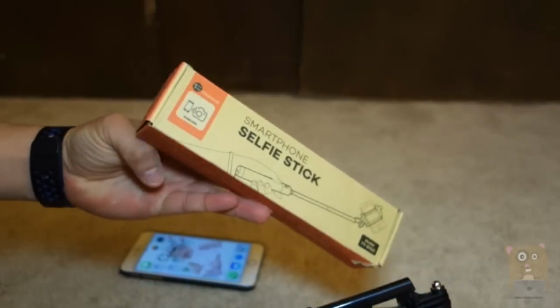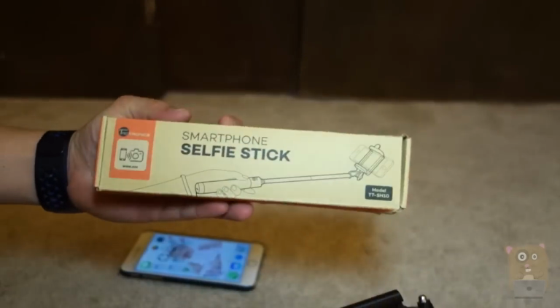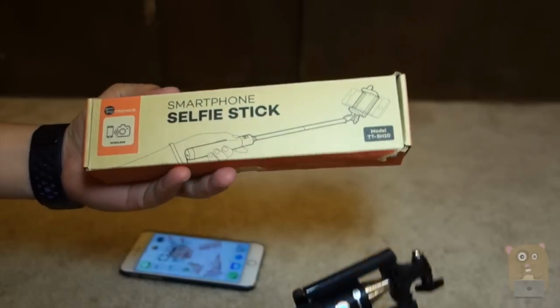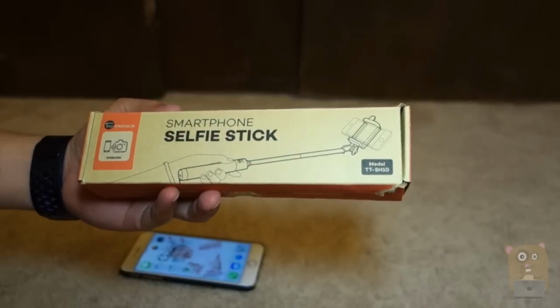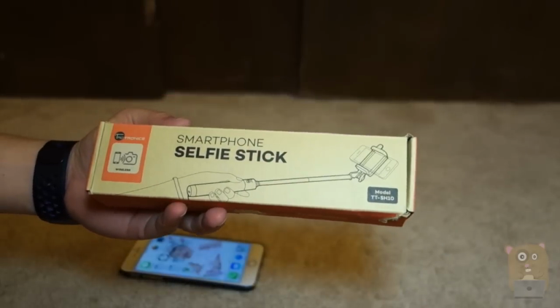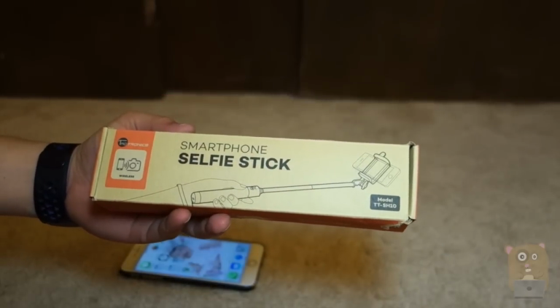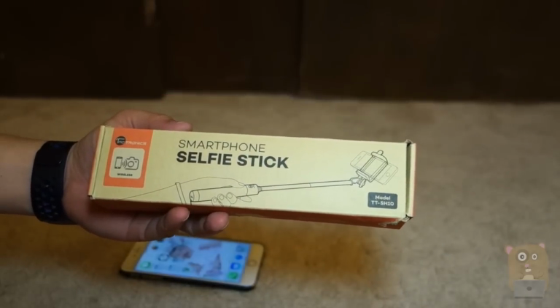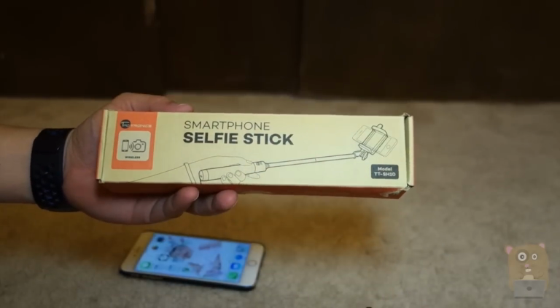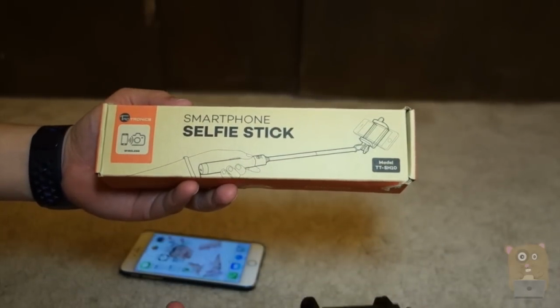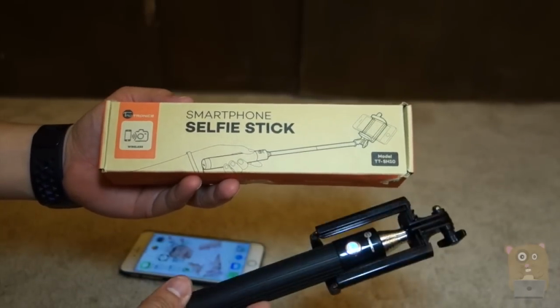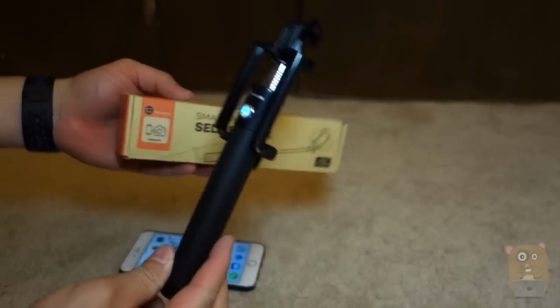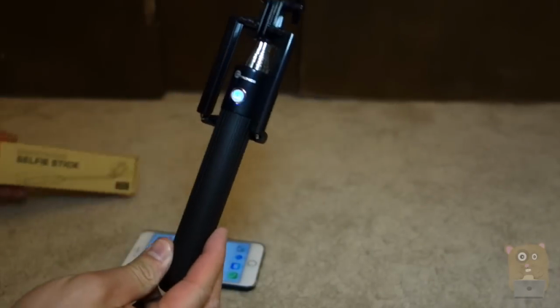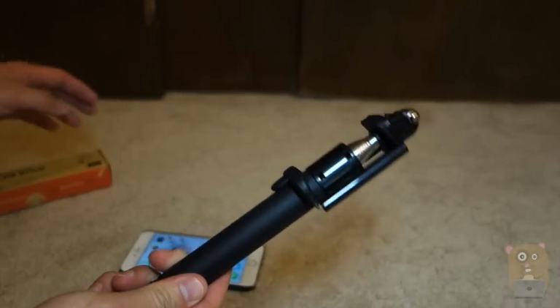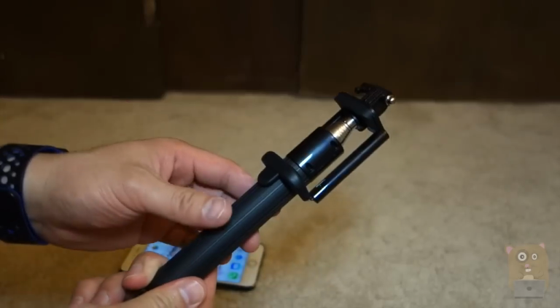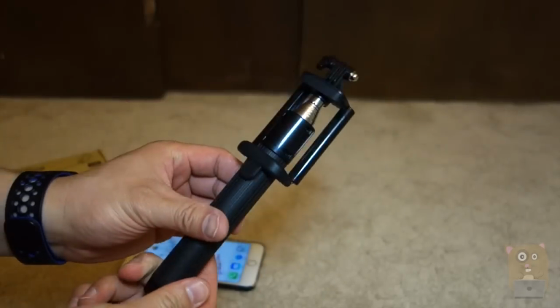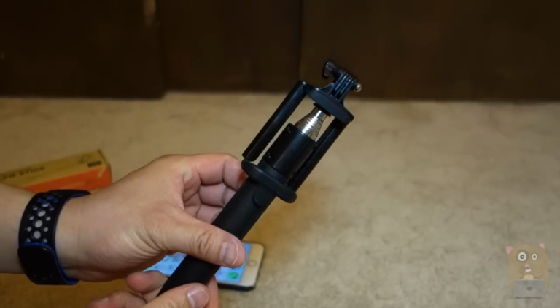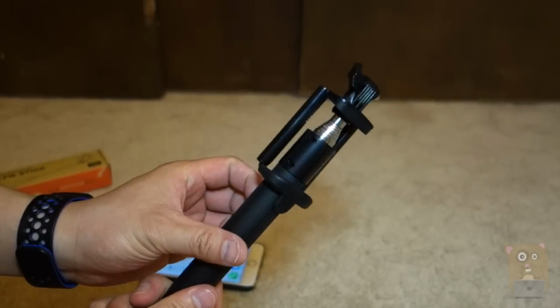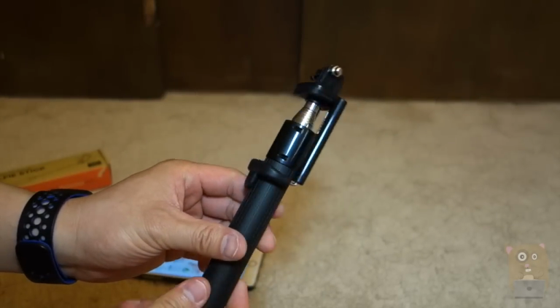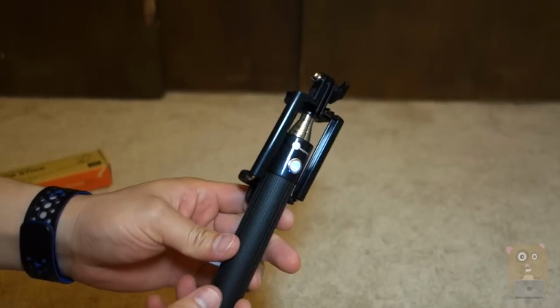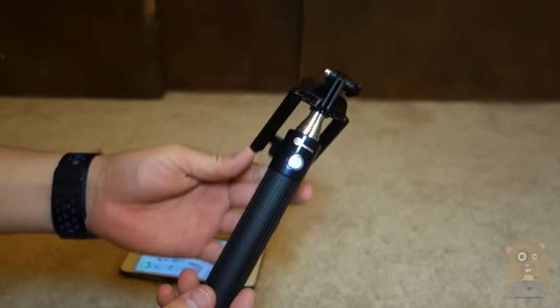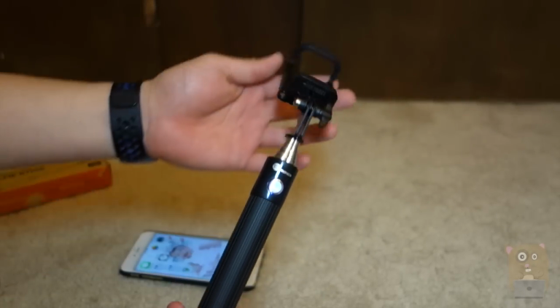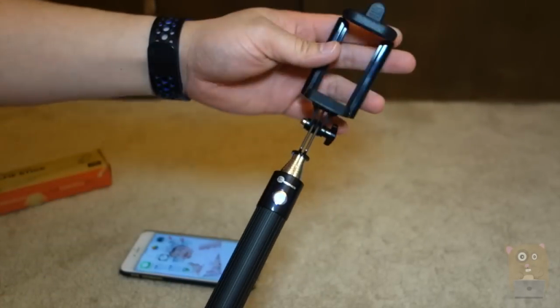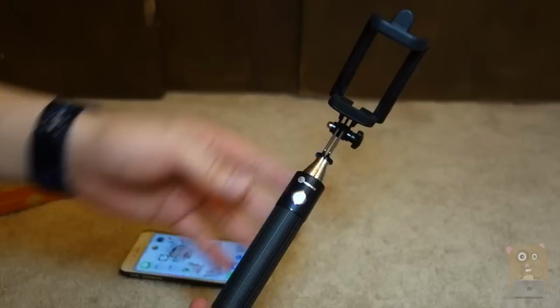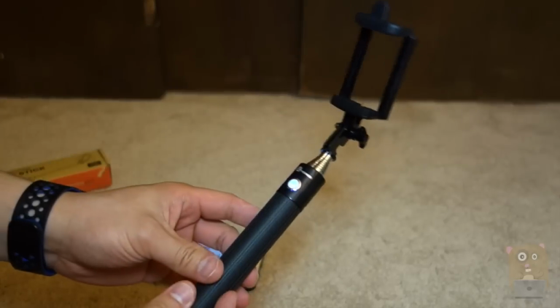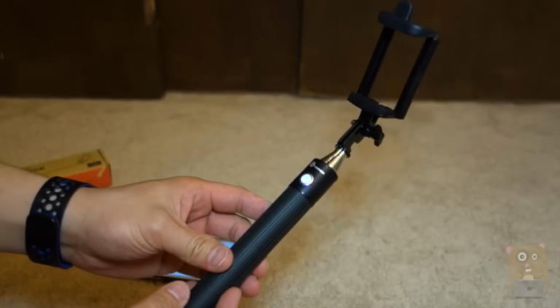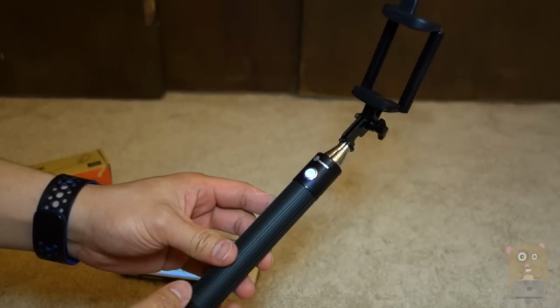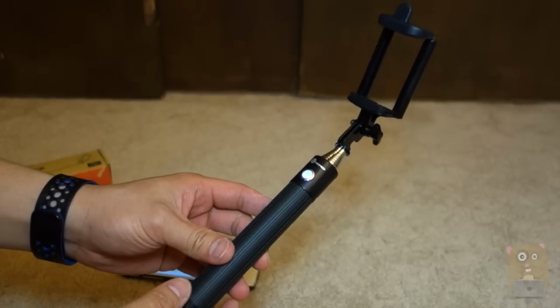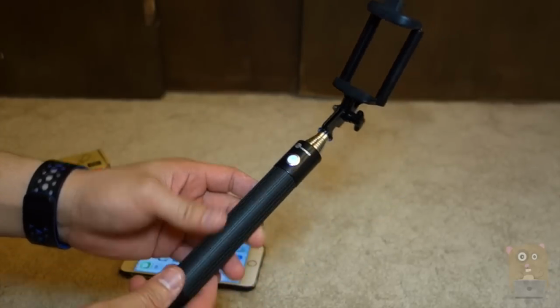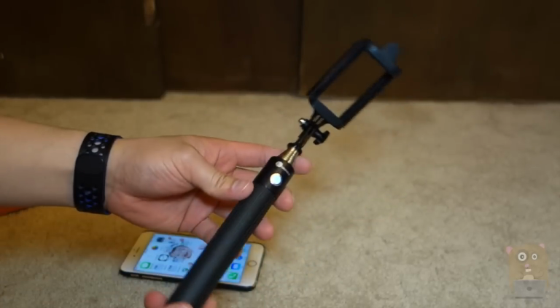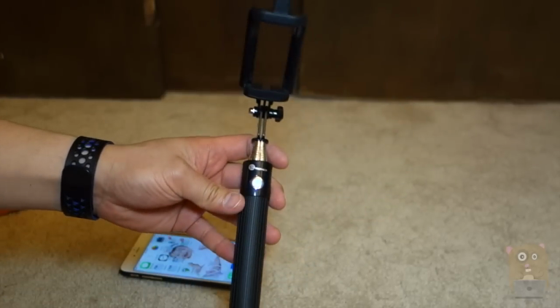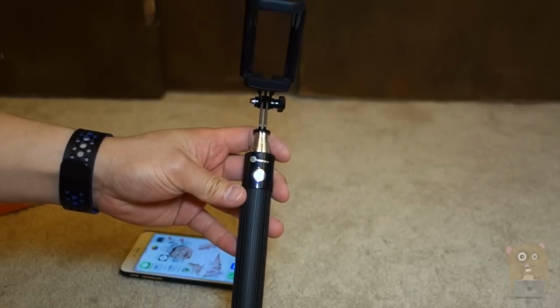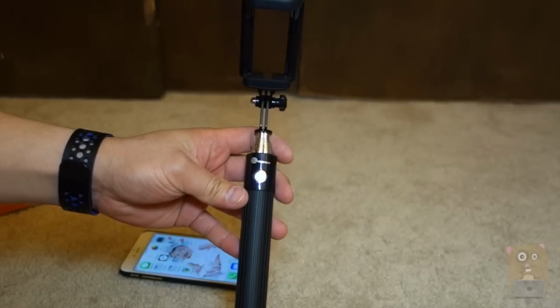Thanks for watching this review of the Tautronics TT-SH10. Tautronics did send me this unit for review. If you guys have any questions, comments, or suggestions, feel free to contact me. Thanks for watching Okra Hamster. Bye.